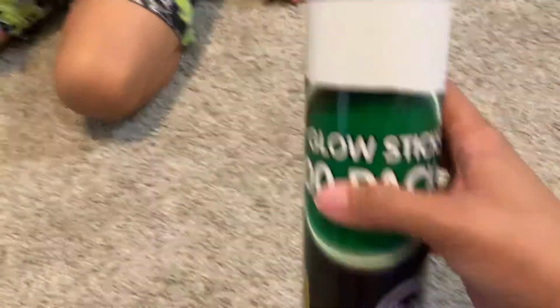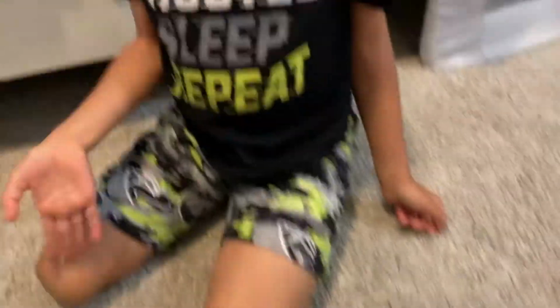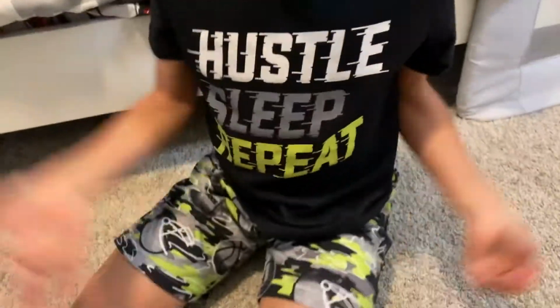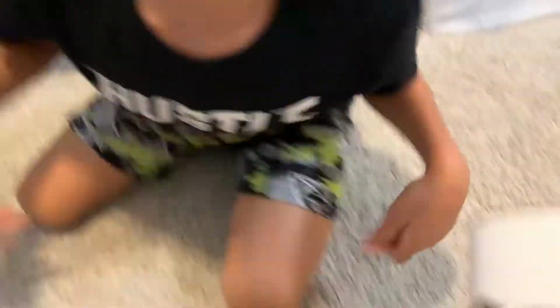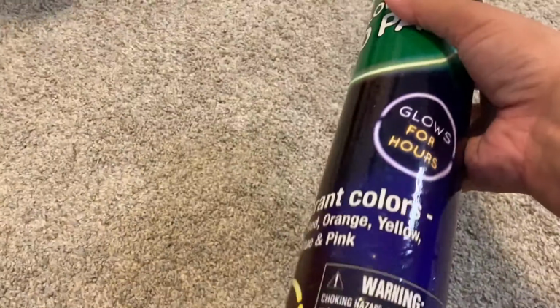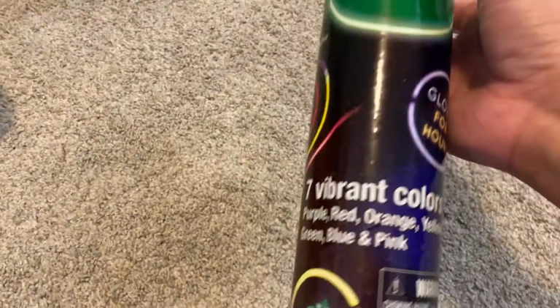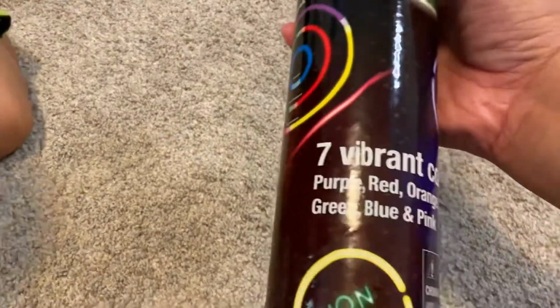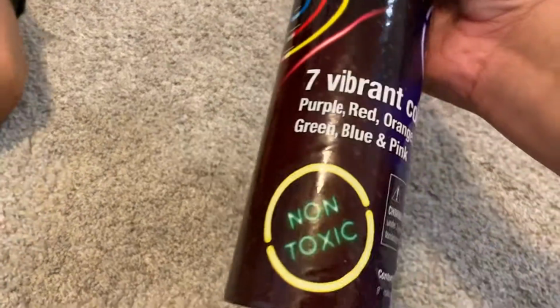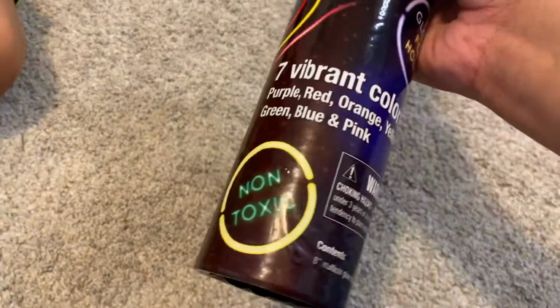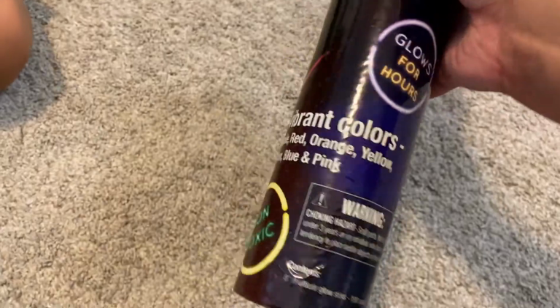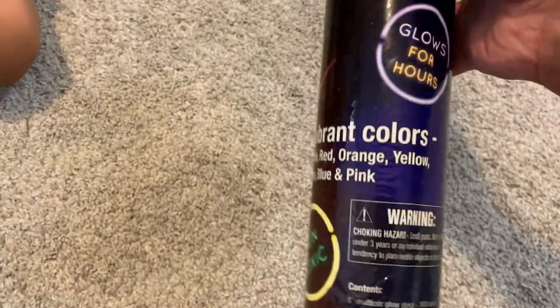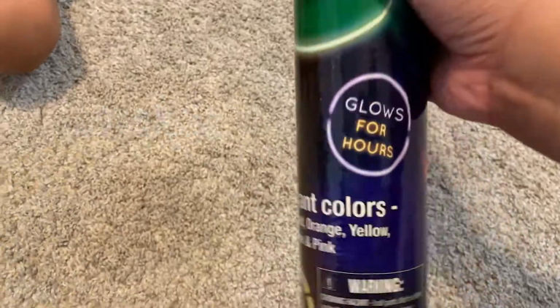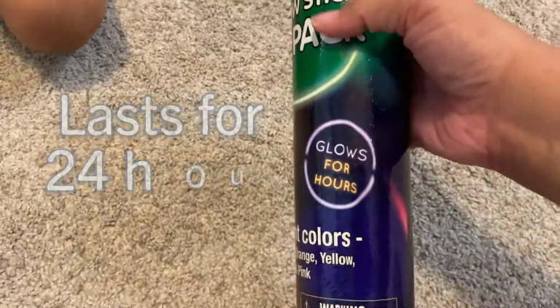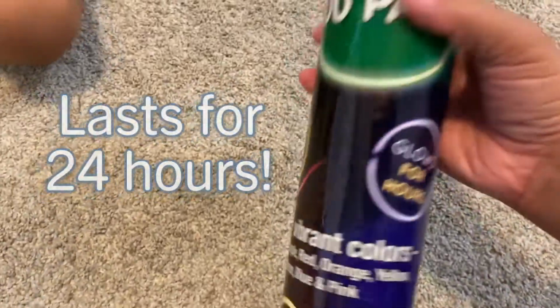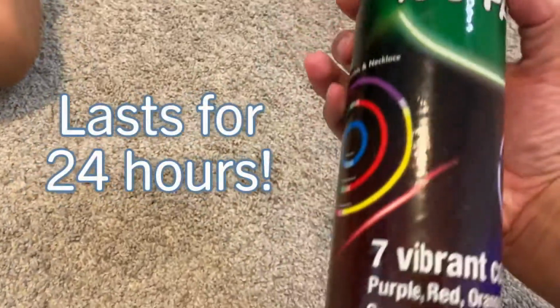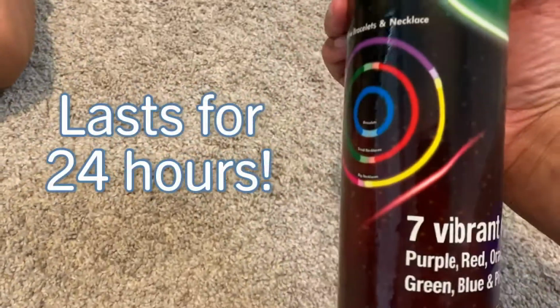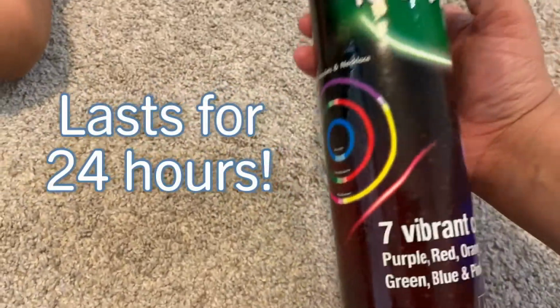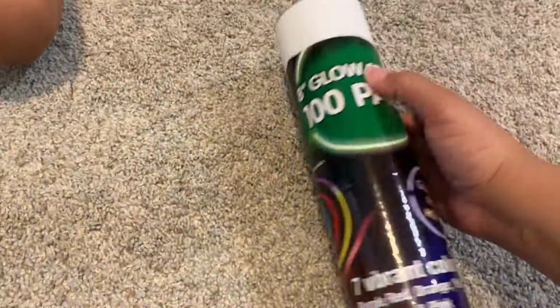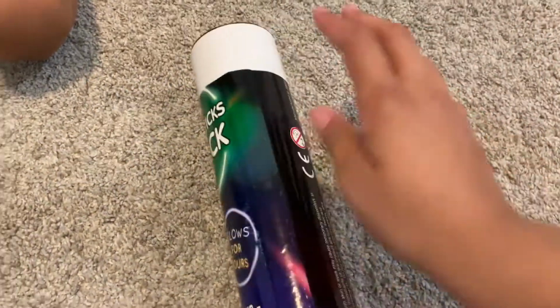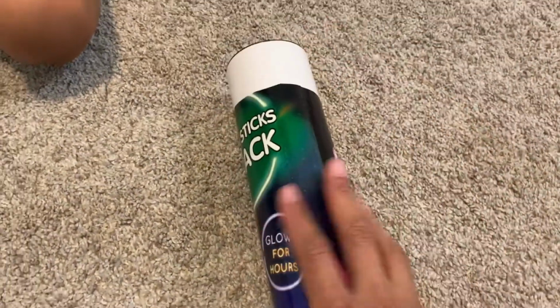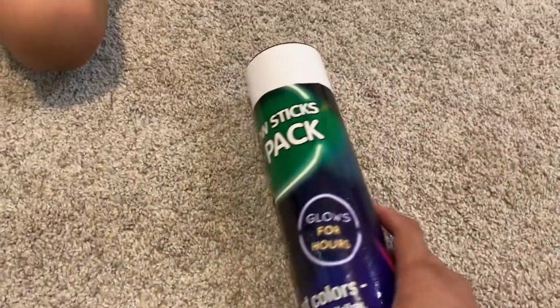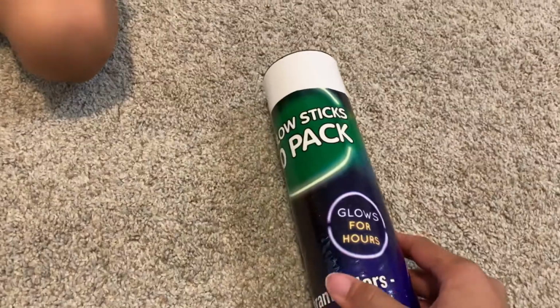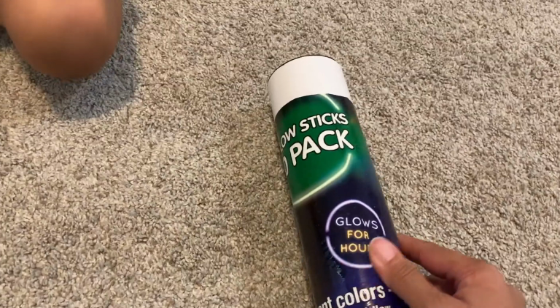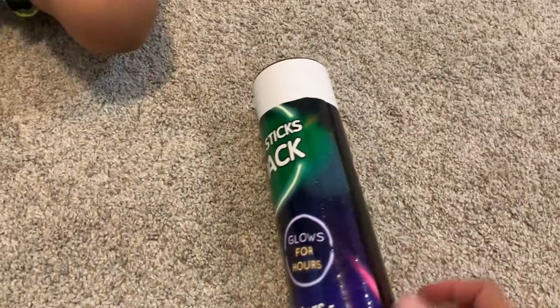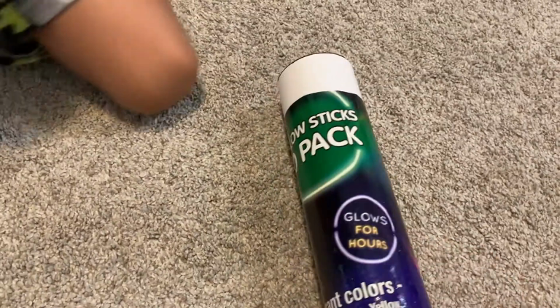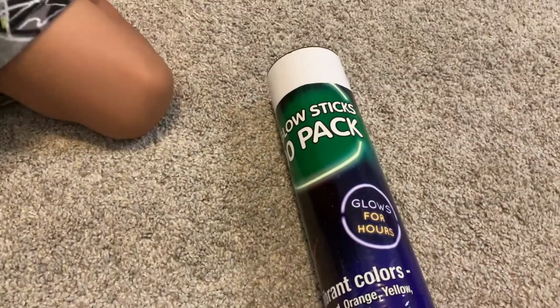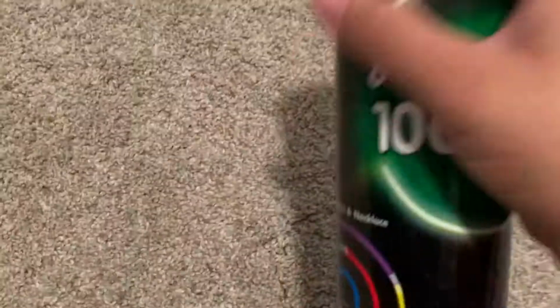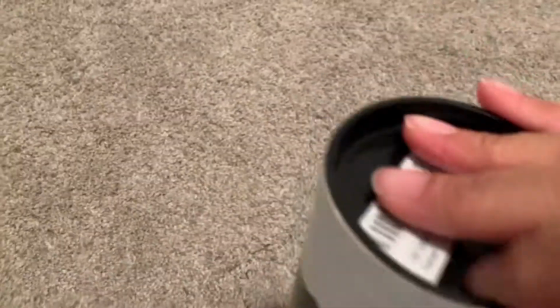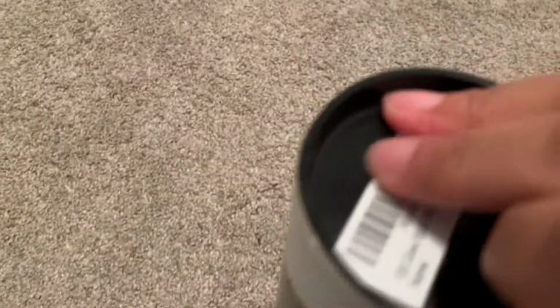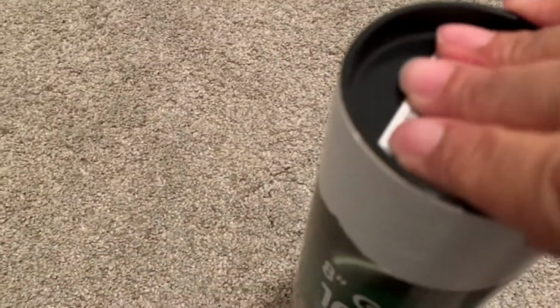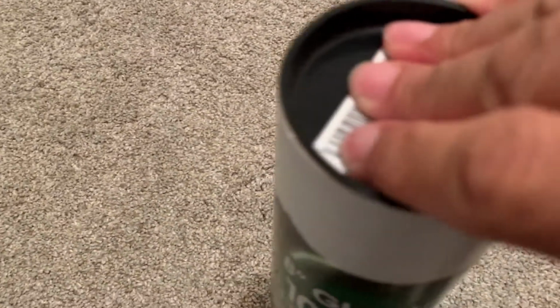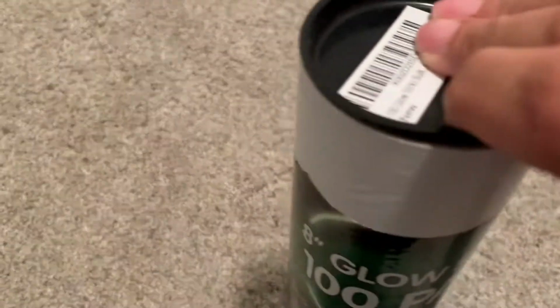Are you excited? Yeah! If you guys want to do this, I would say don't put too much effort because these only last for 24 hours. We're going to connect them and hang them up on his window. Let's open it up and see what colors you have inside.